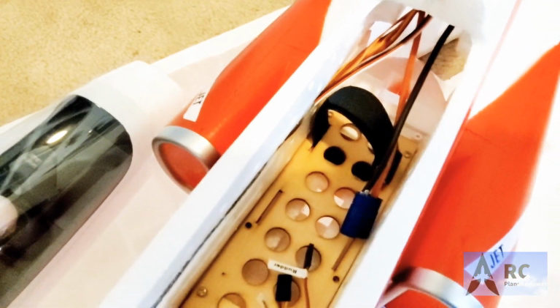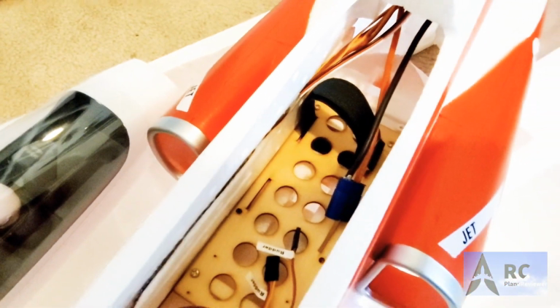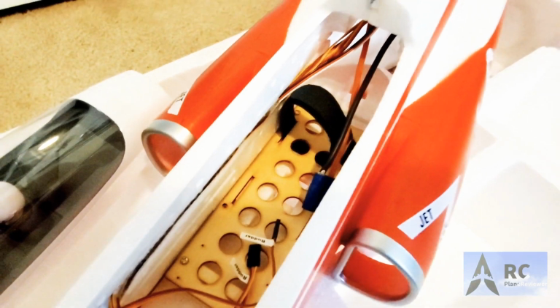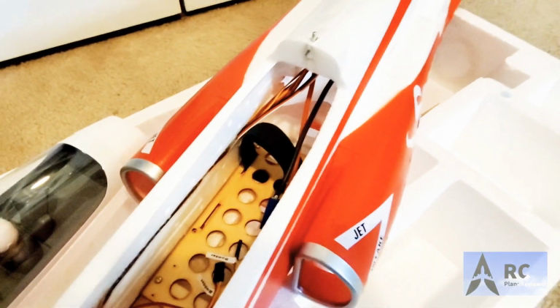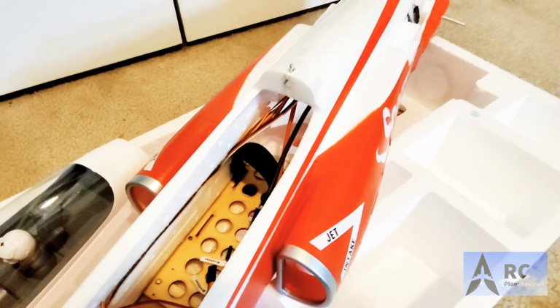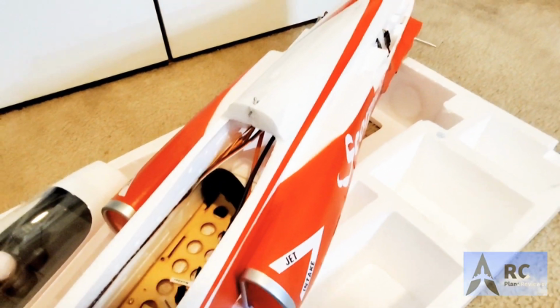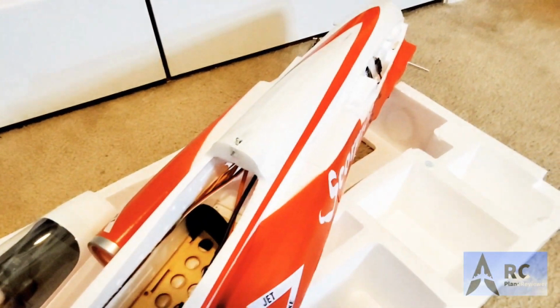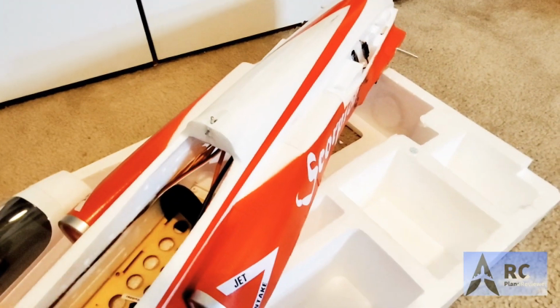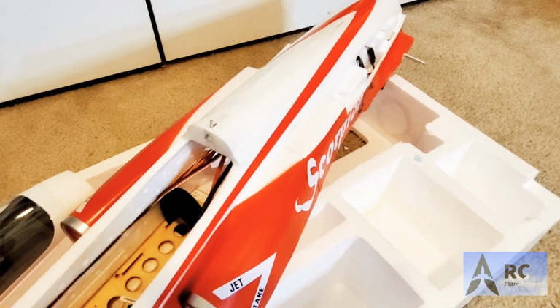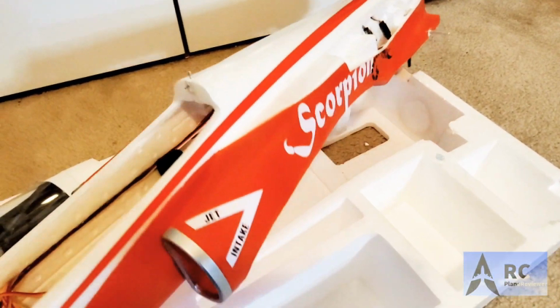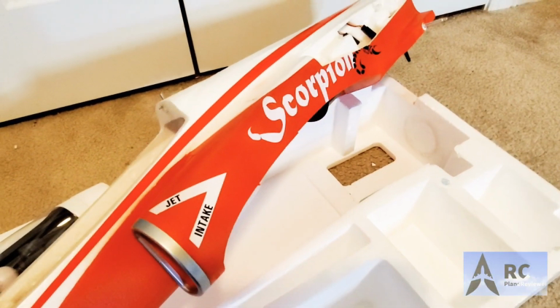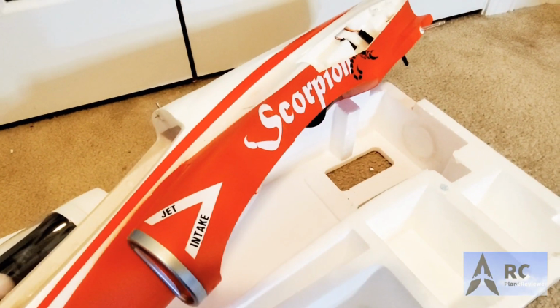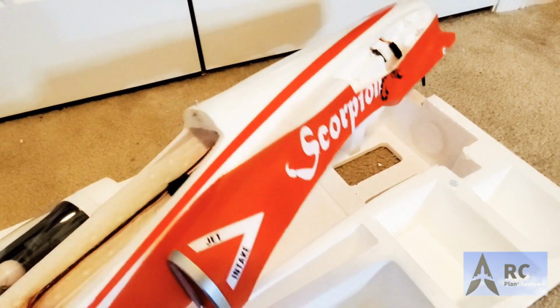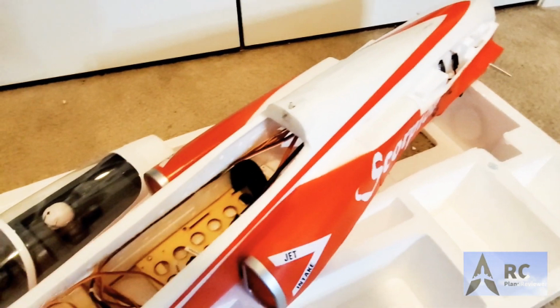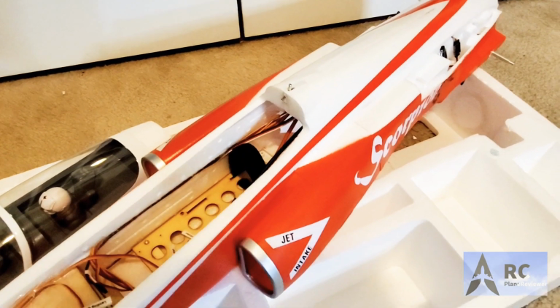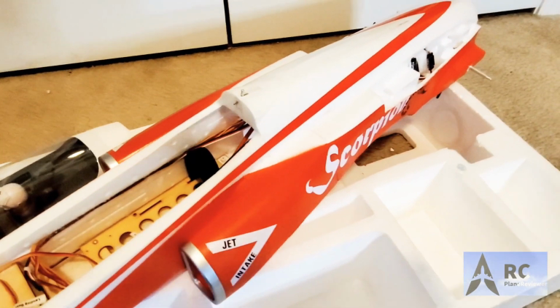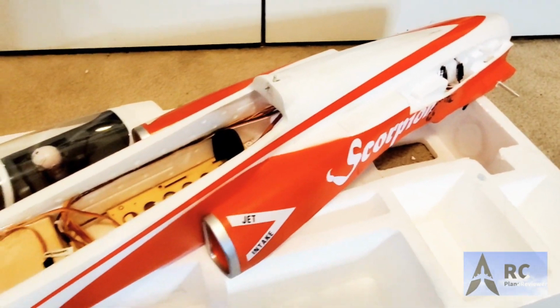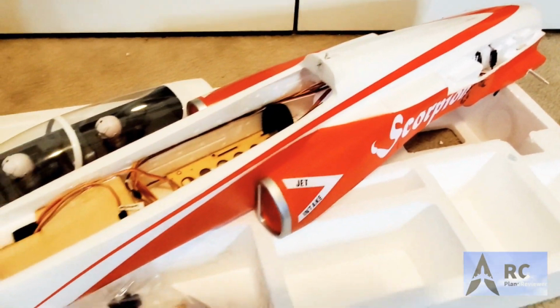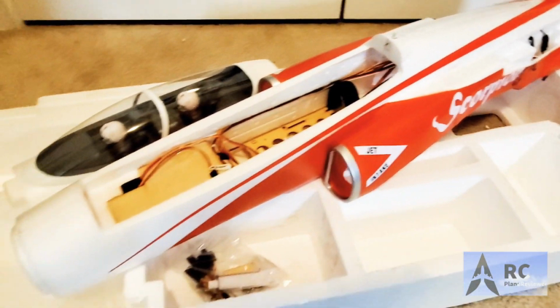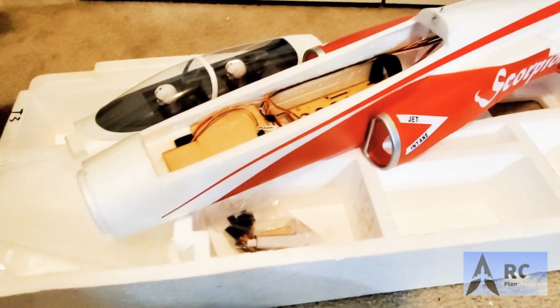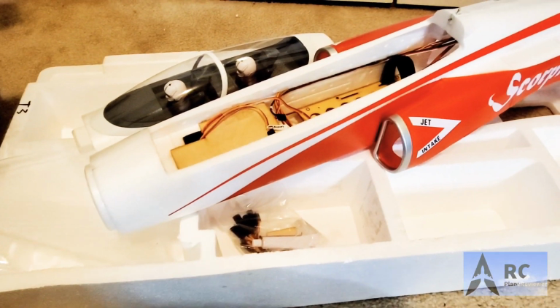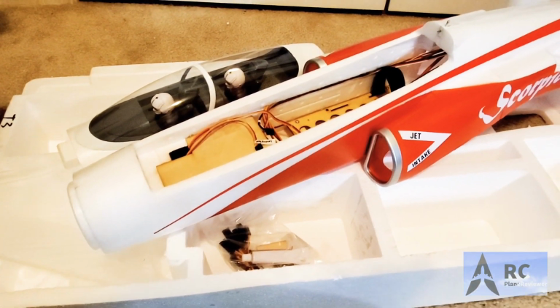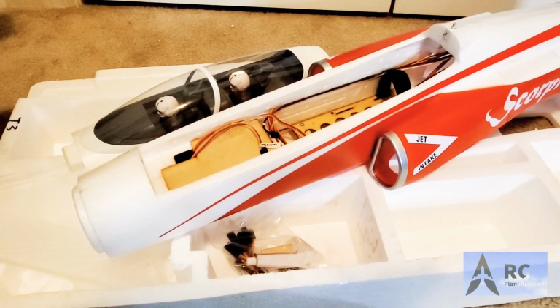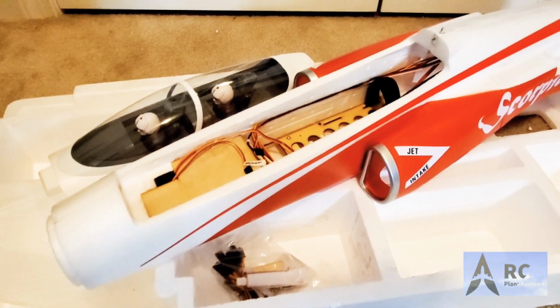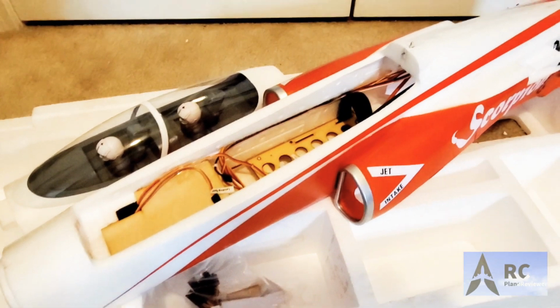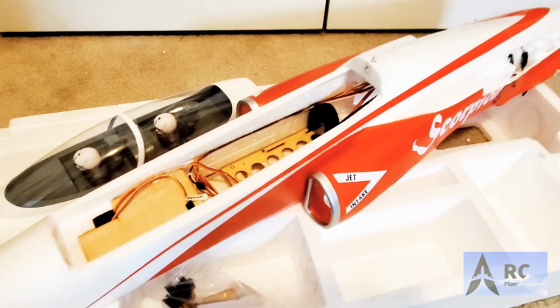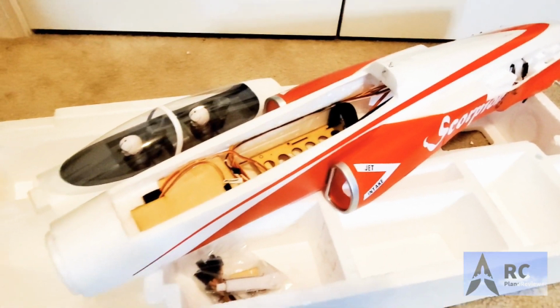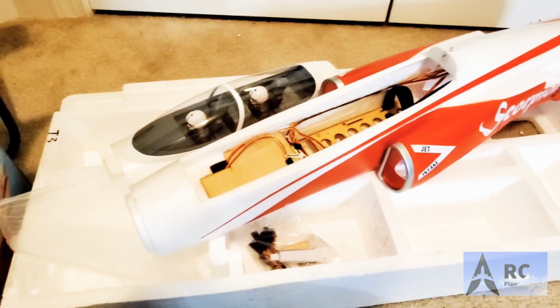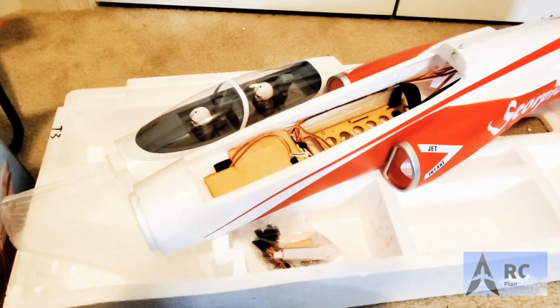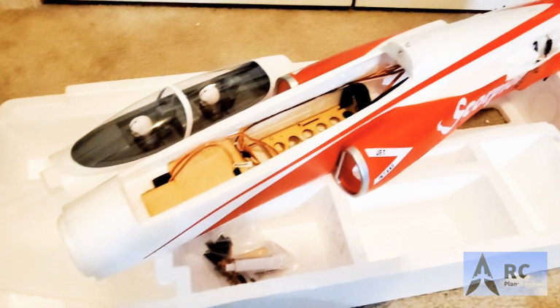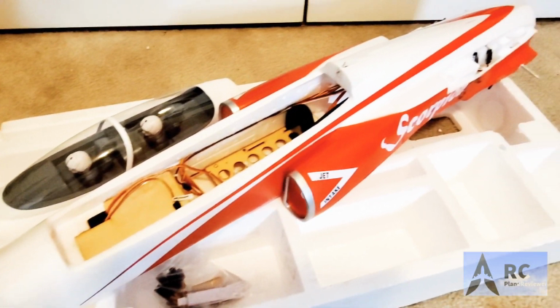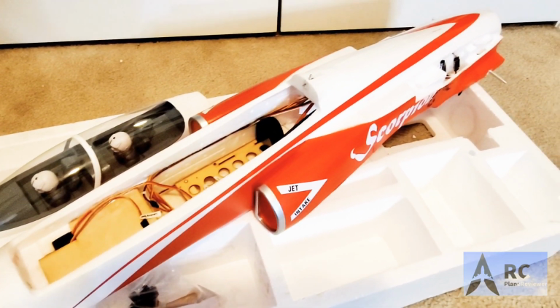So we'll put it together and see what happens. Guys, don't forget to click like and subscribe to the channel. Thanks again for watching the unboxing of the Super Scorpion 80 millimeter sport jet. Next up, the maiden flight.